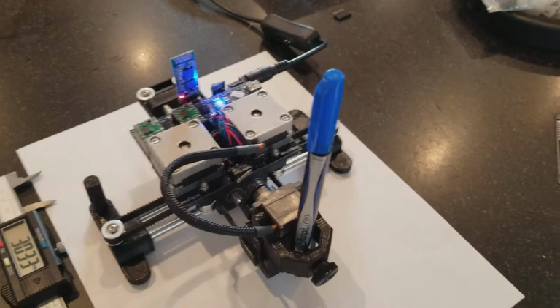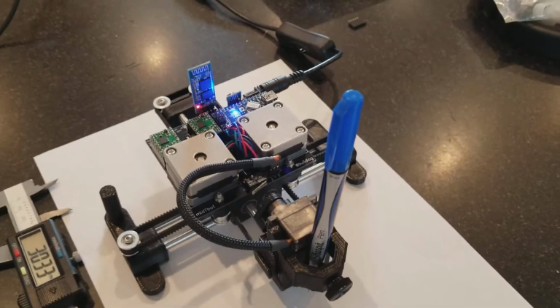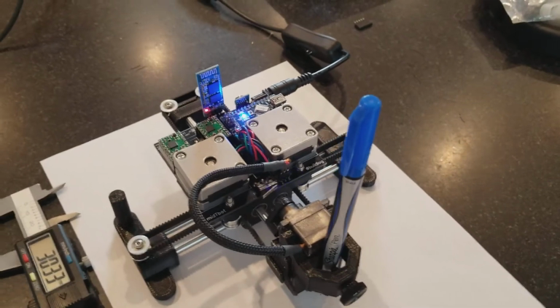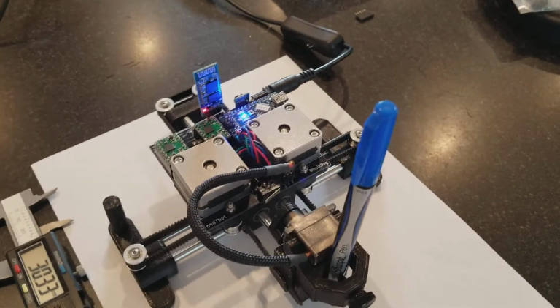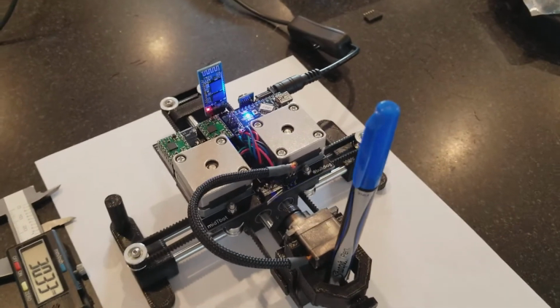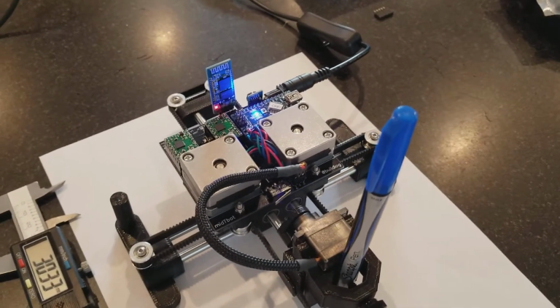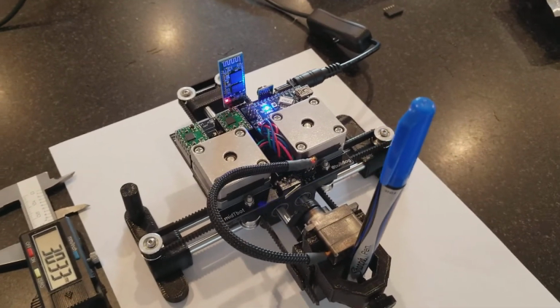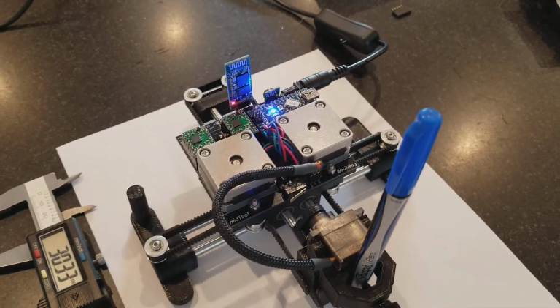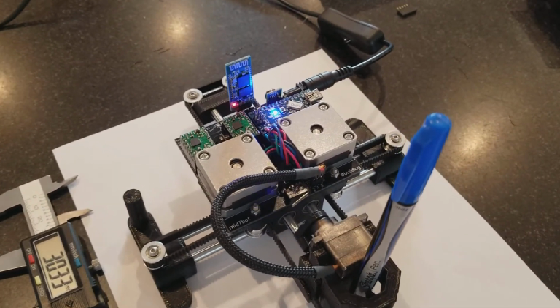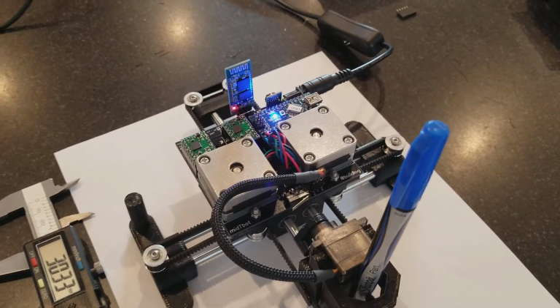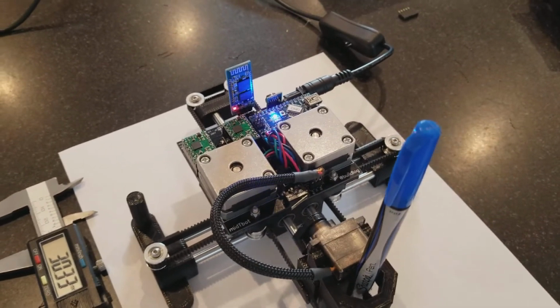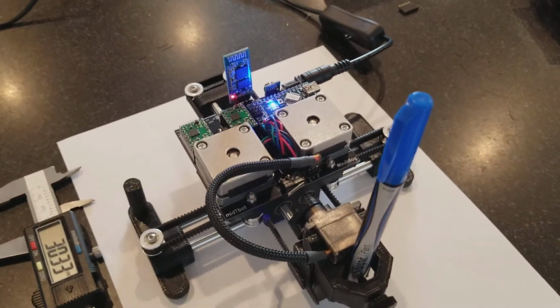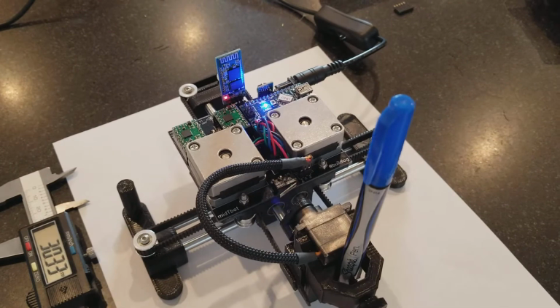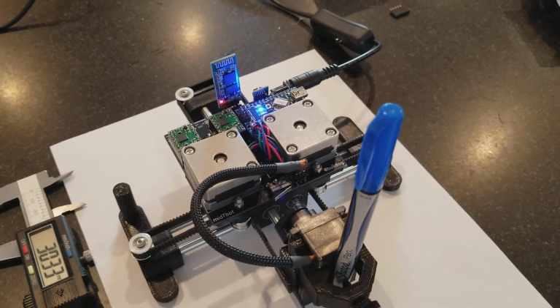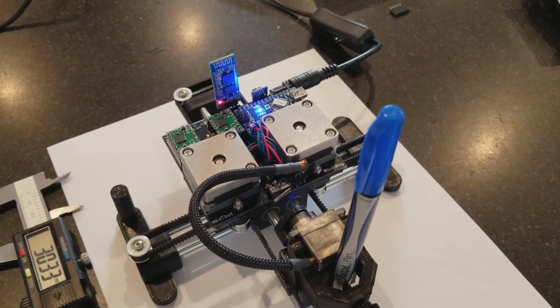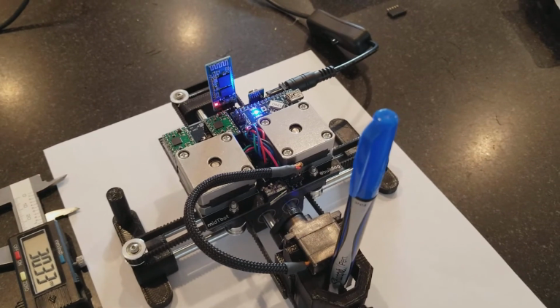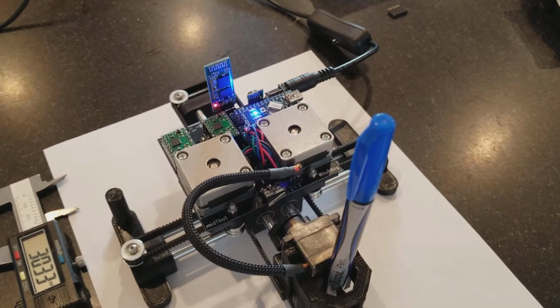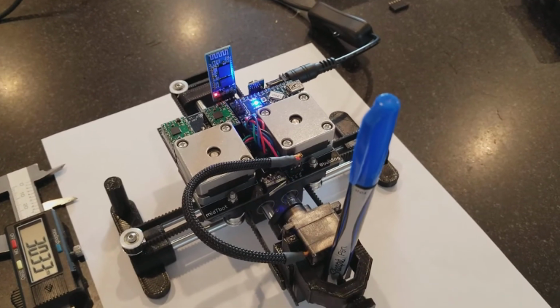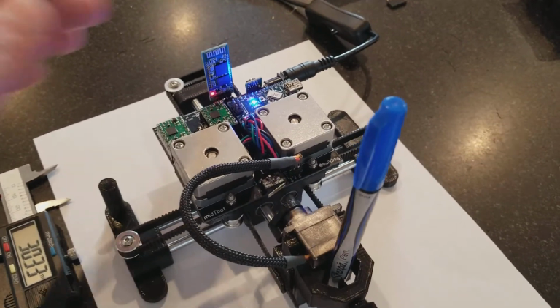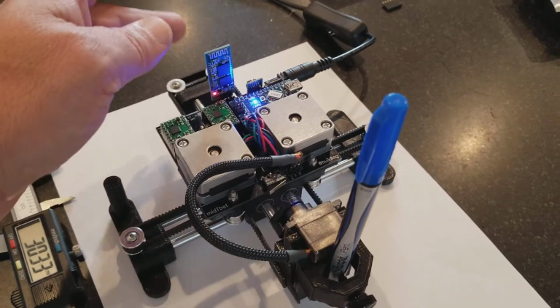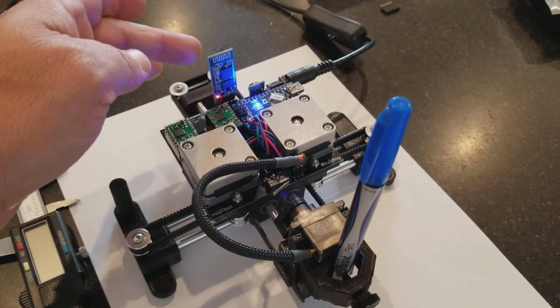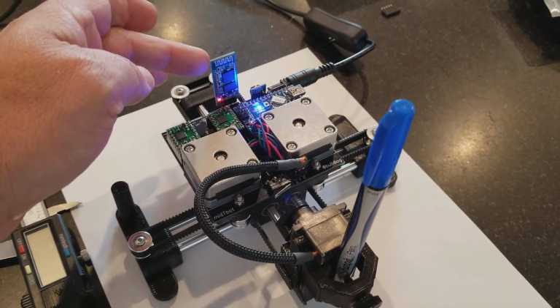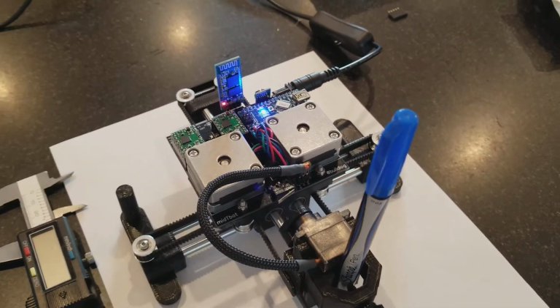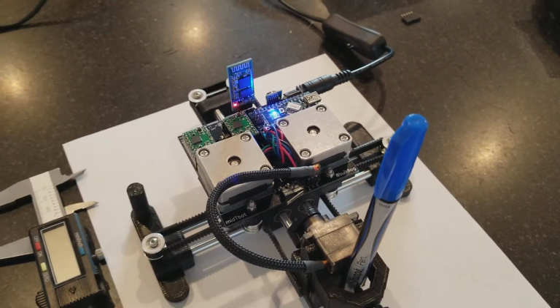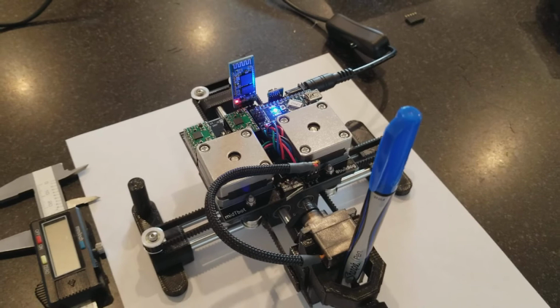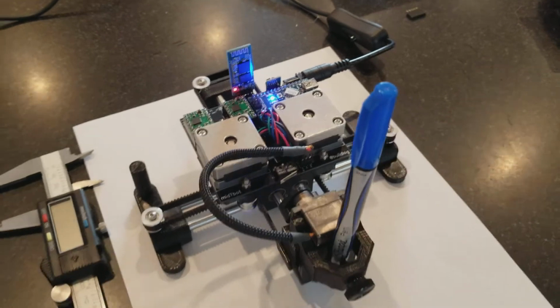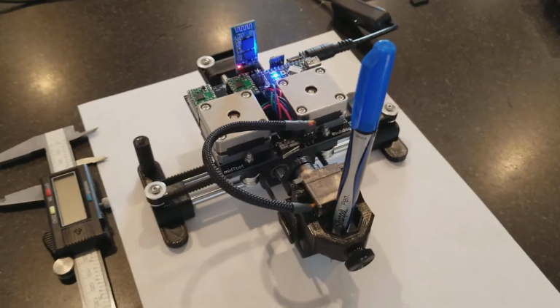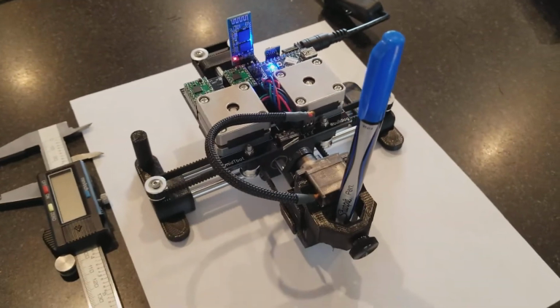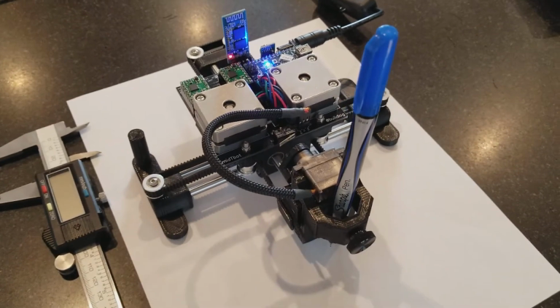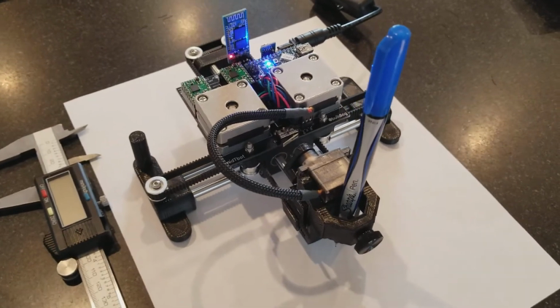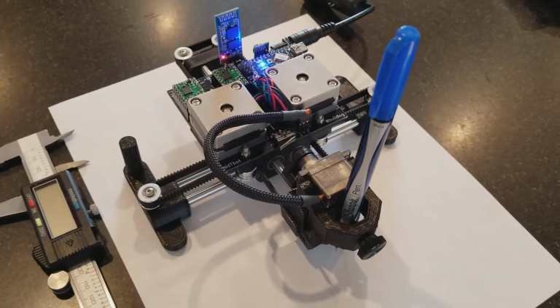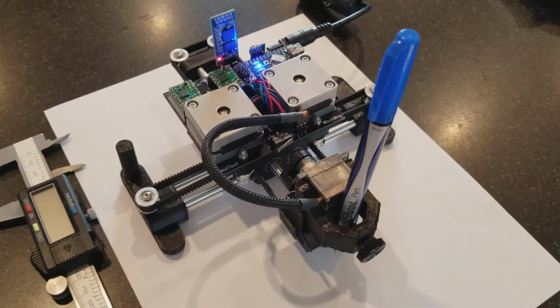This version is using Bluetooth and USB — it can use either. Right now I have it set up for running USB. It's just running a standard off-the-shelf Bluetooth module.